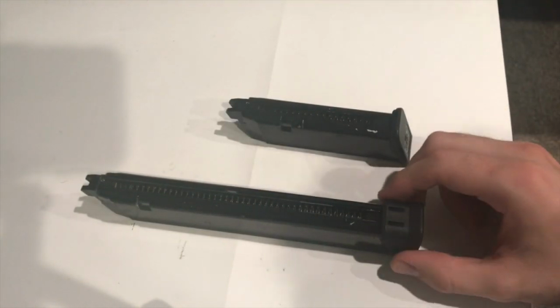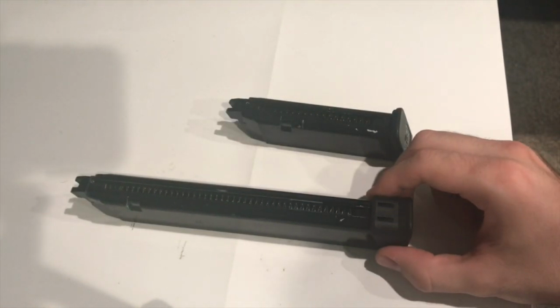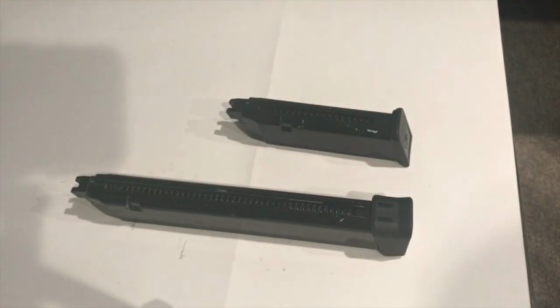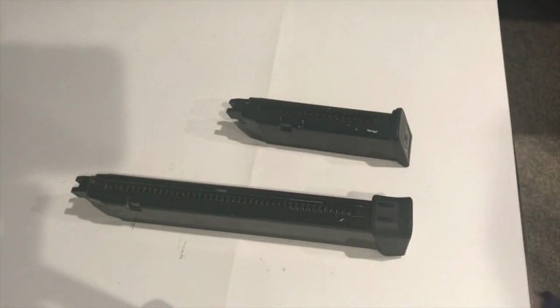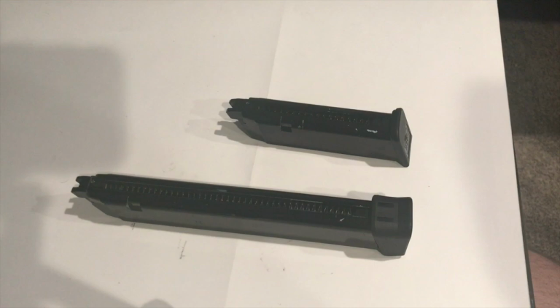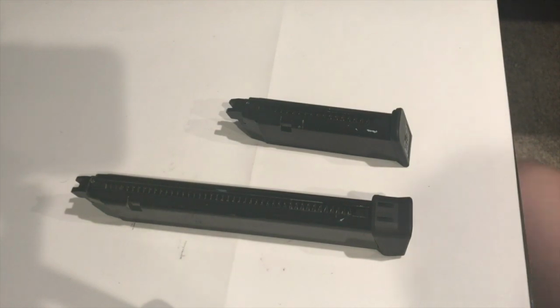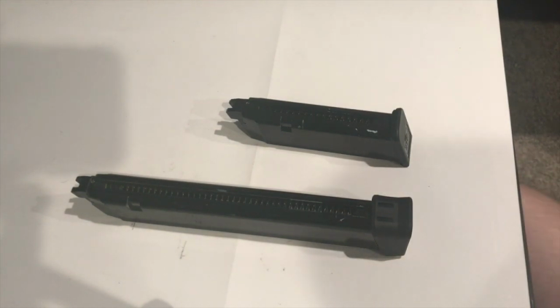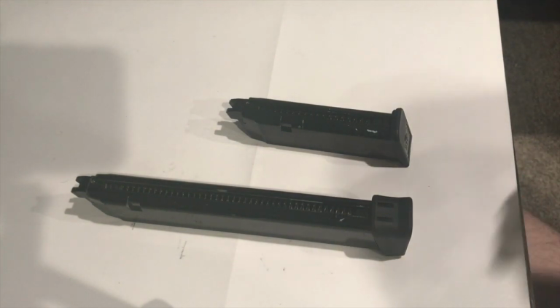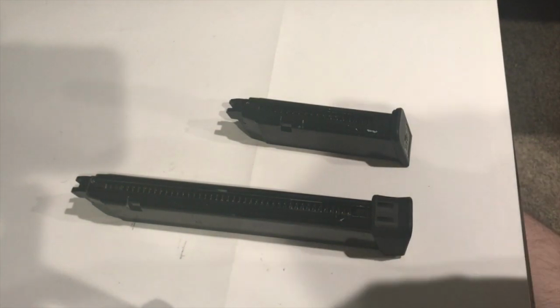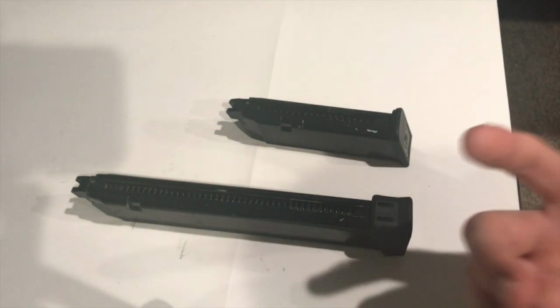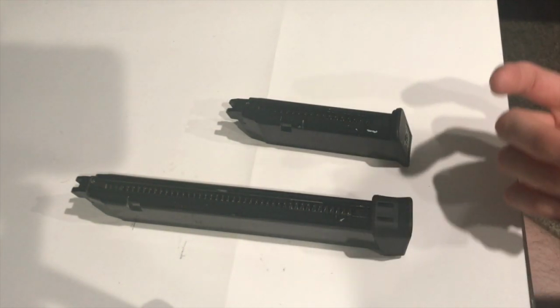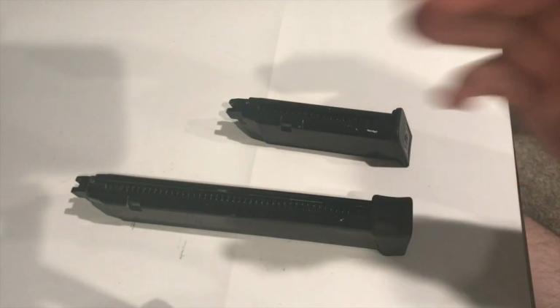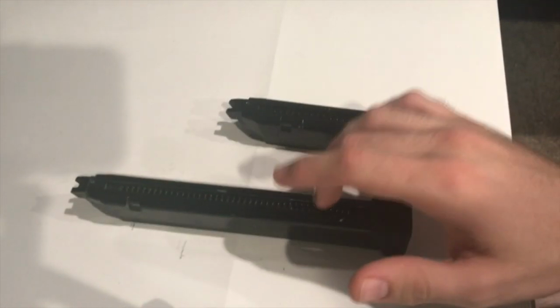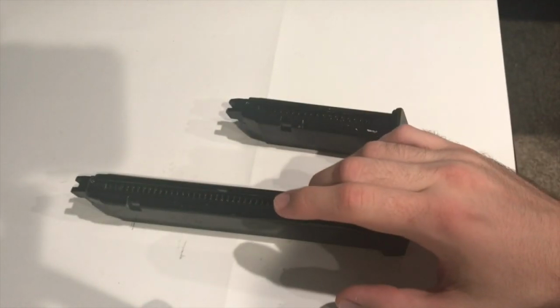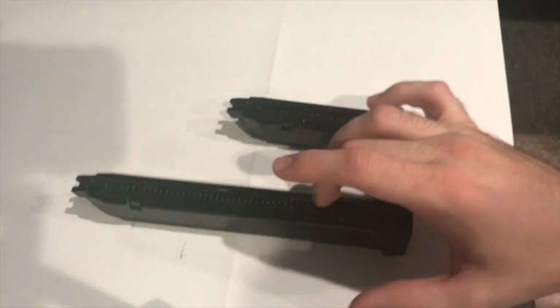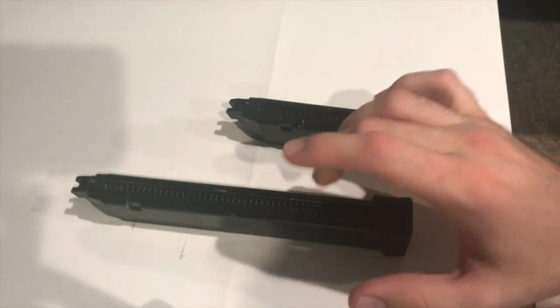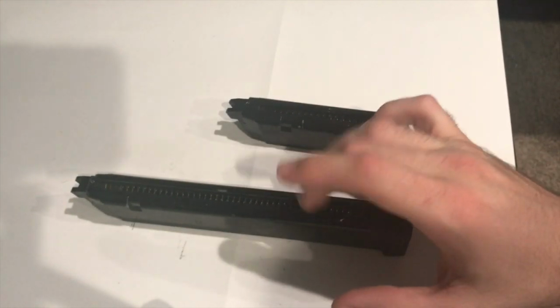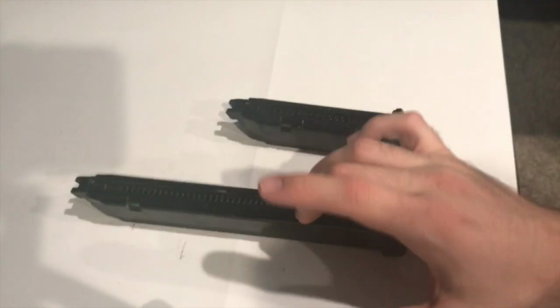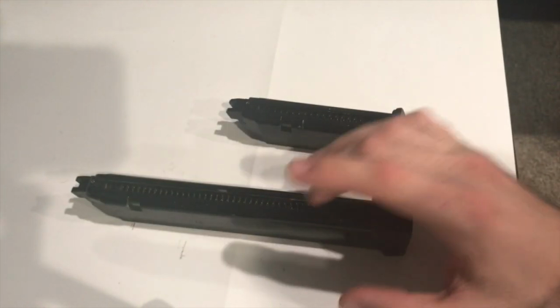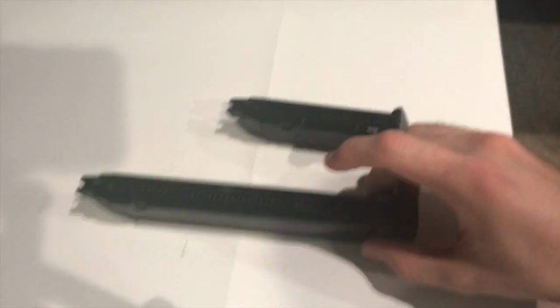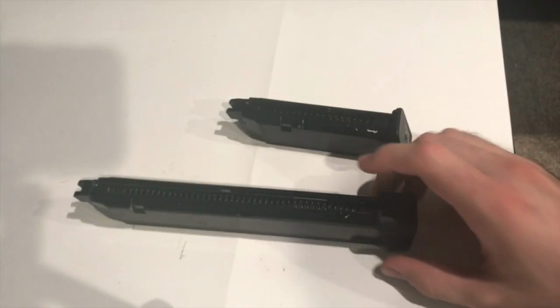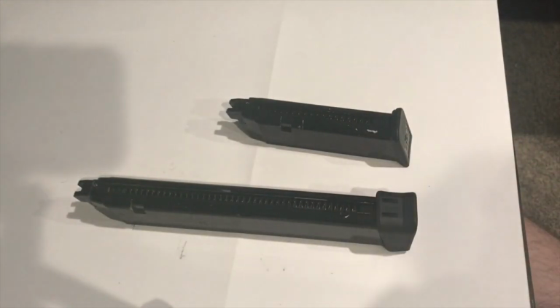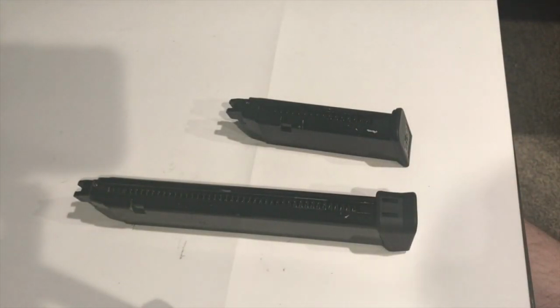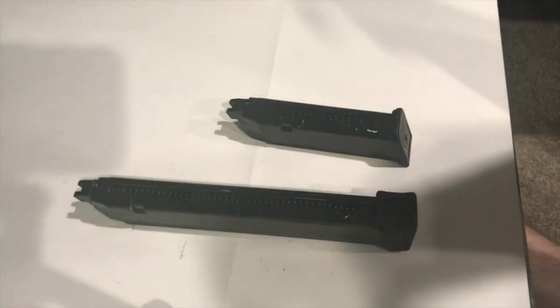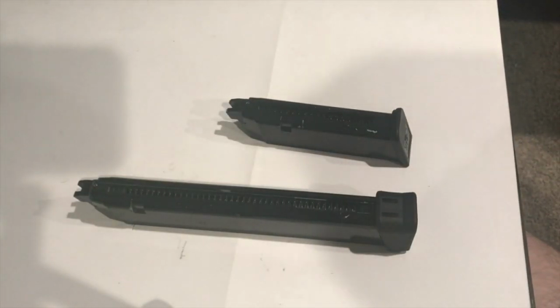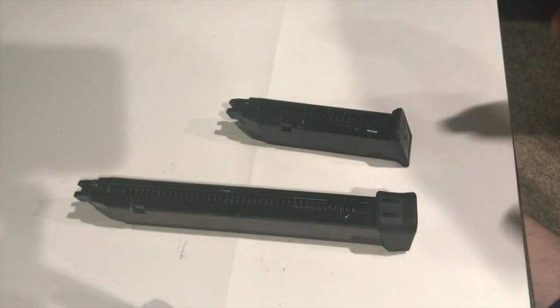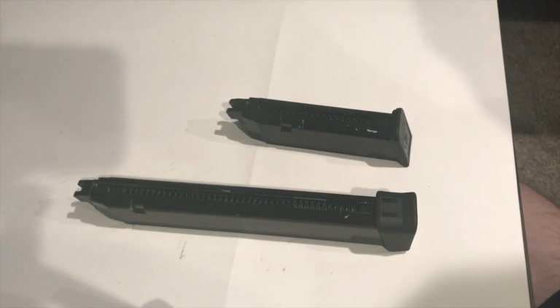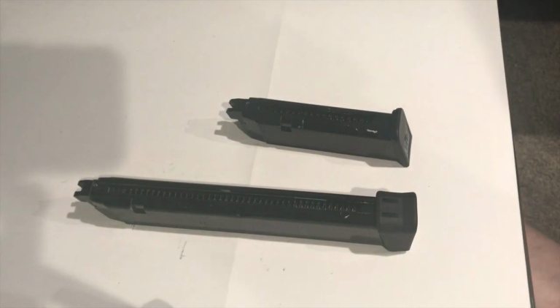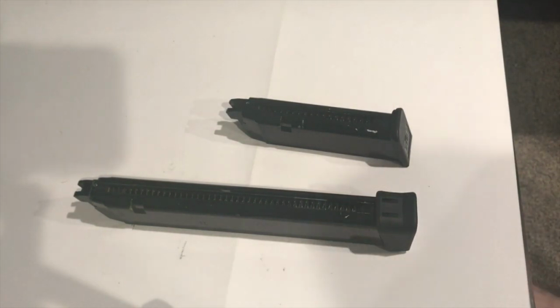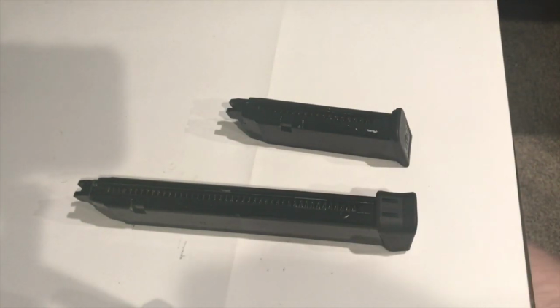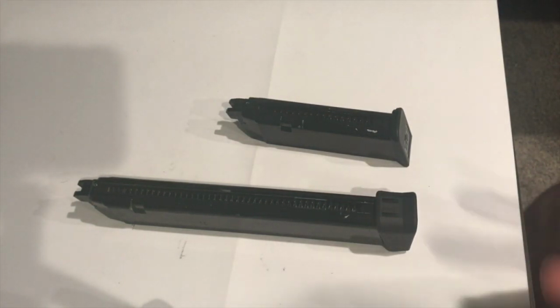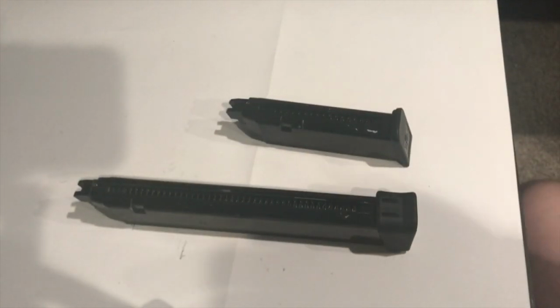Essentially whatever Glock you have, this is going to be the greatest first upgrade you could really do, especially if you're going to be on the field and you're a pistol person. If you have two full-auto Glocks and two extended magazines, whoever's on the other side it's over for them — they're going to be running for the hills.